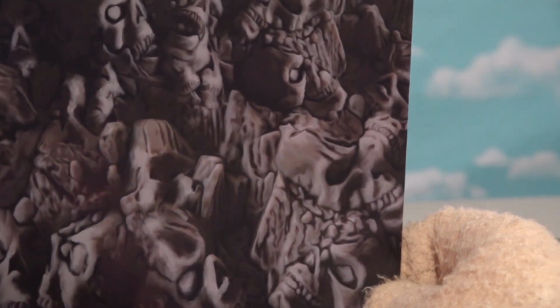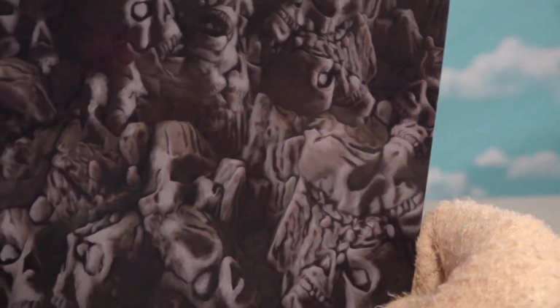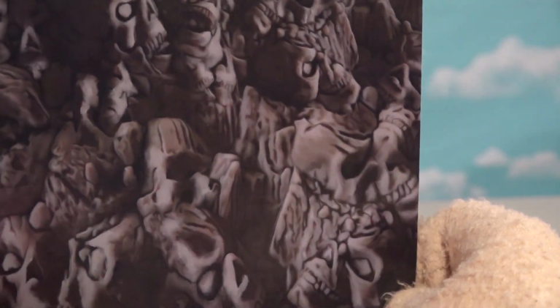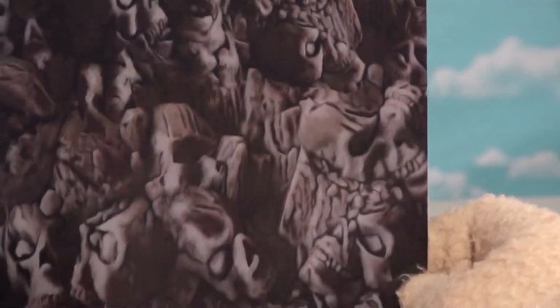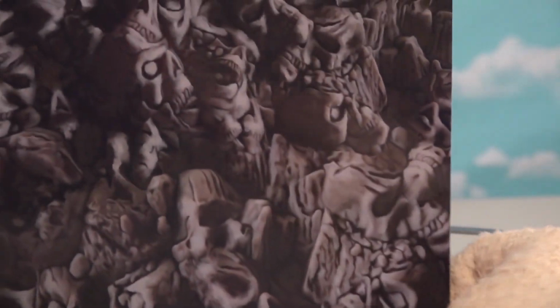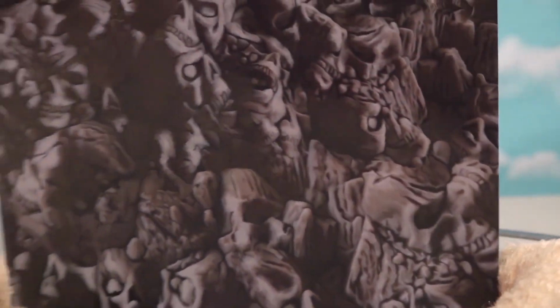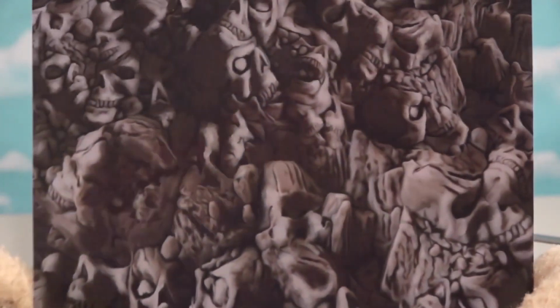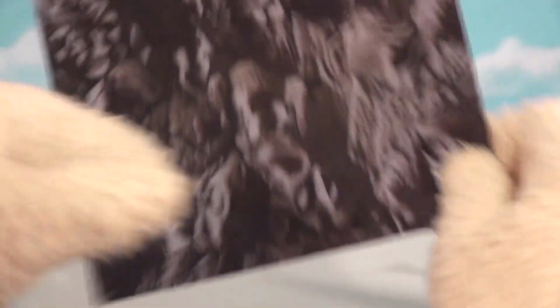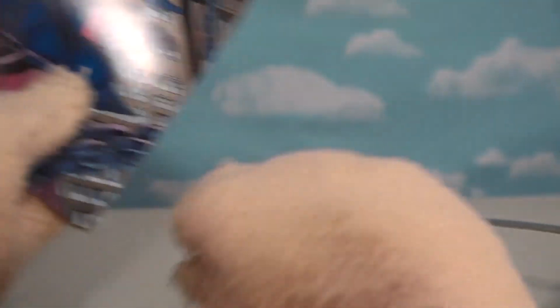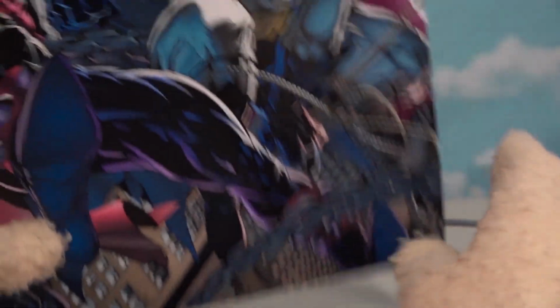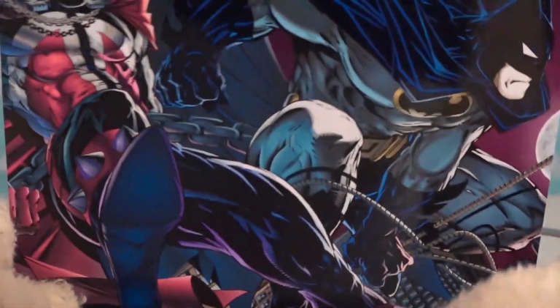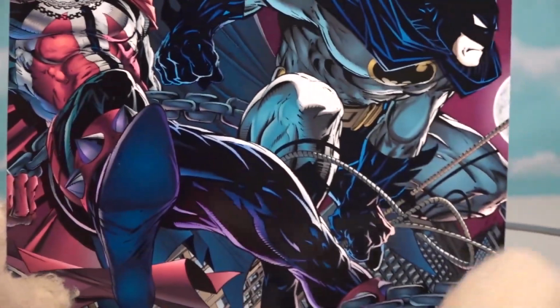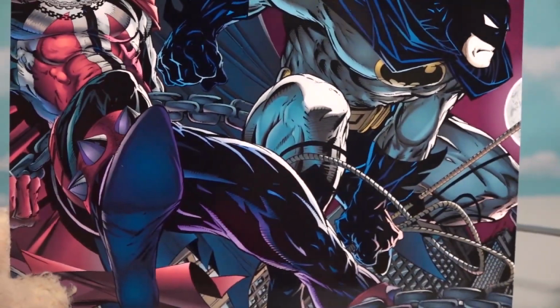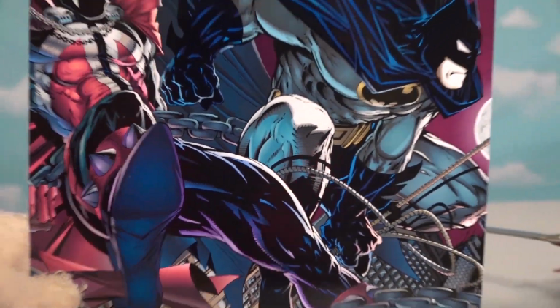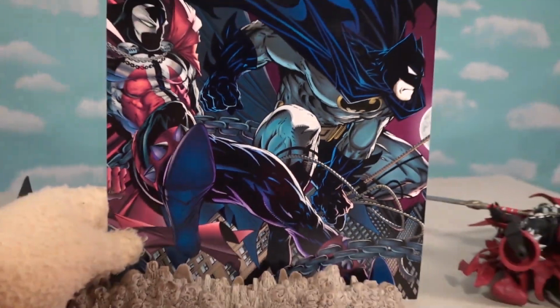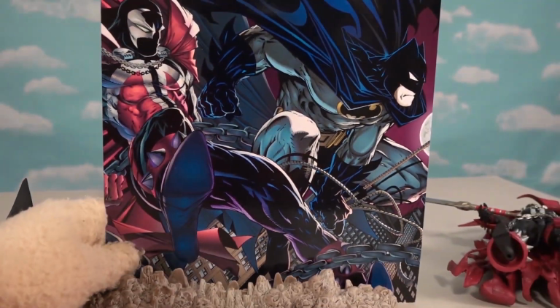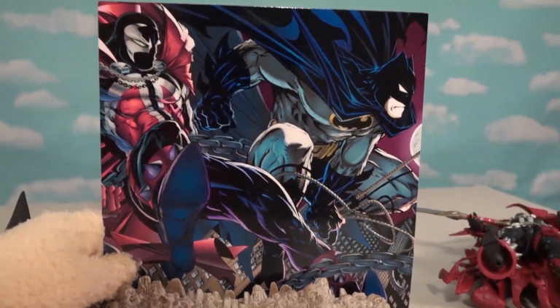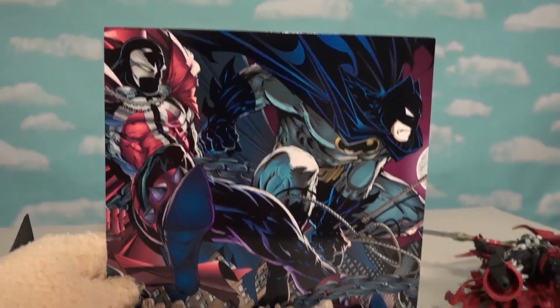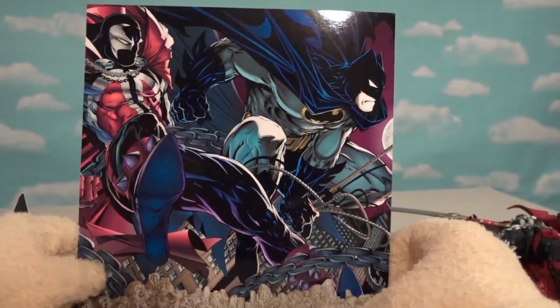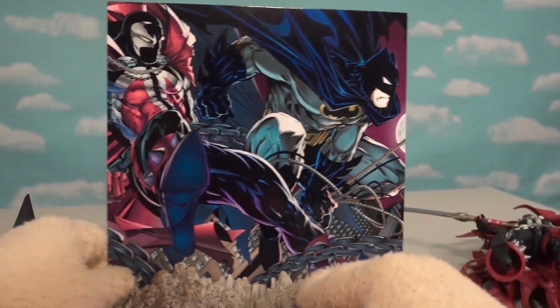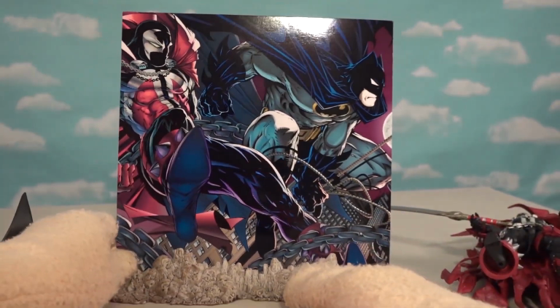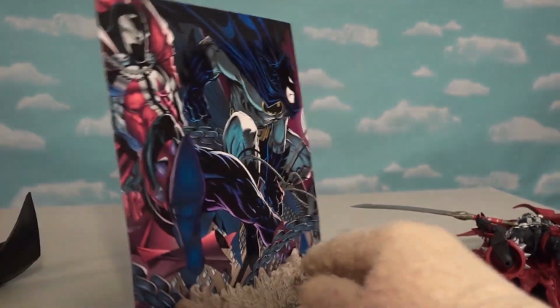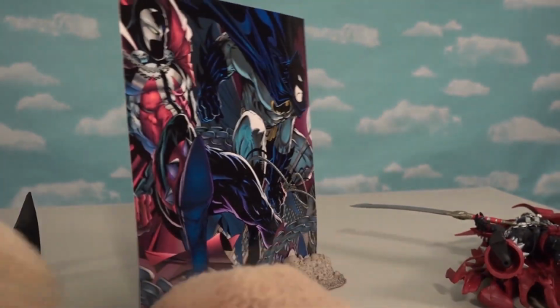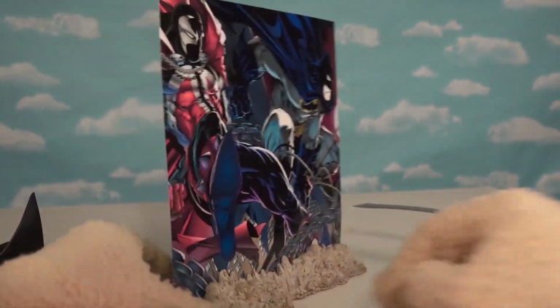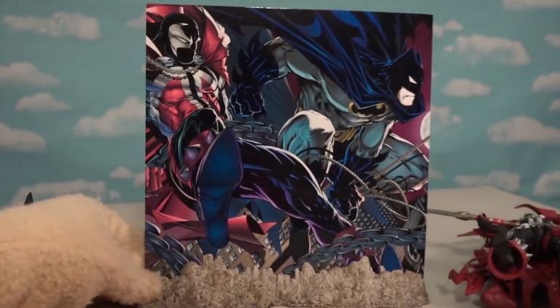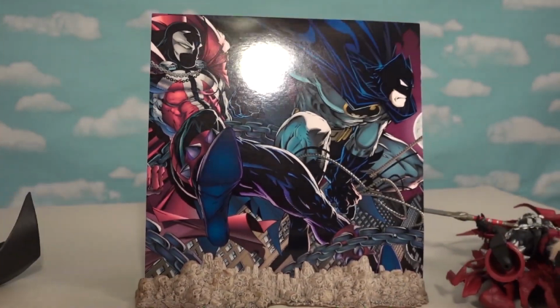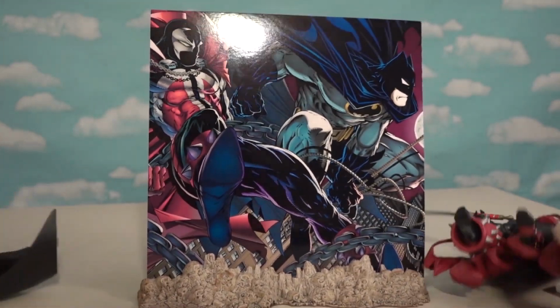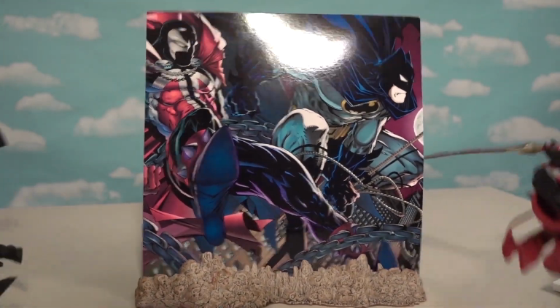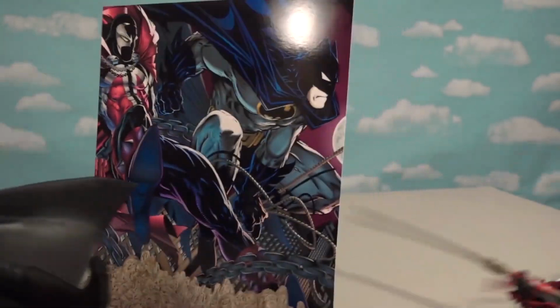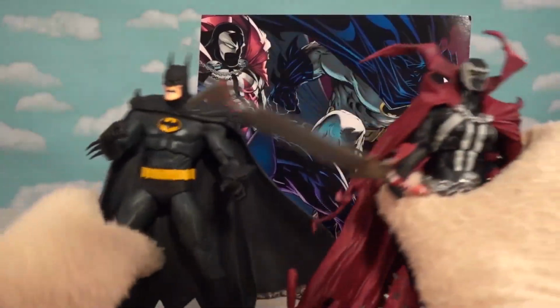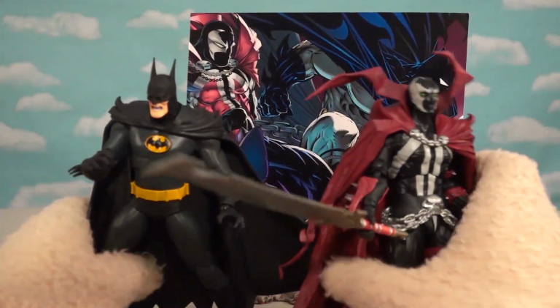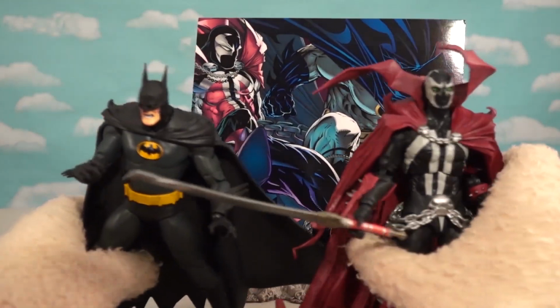We've got one side with all kinds of skulls on it, or we can display it with the artwork from the new Spawn comic that features both these characters. So we can put that in the background and put these guys in the foreground.